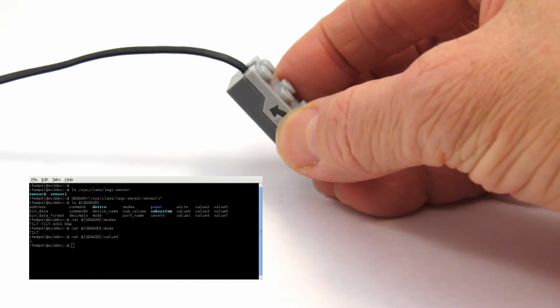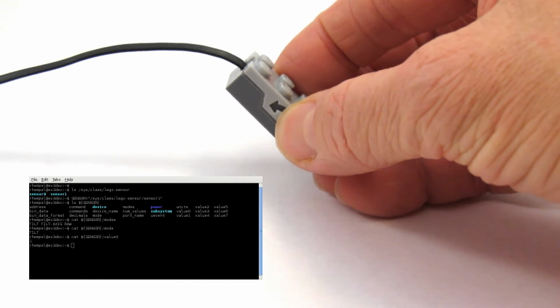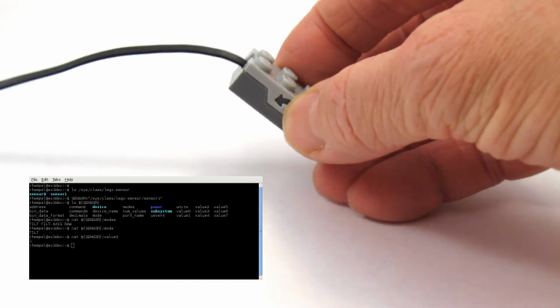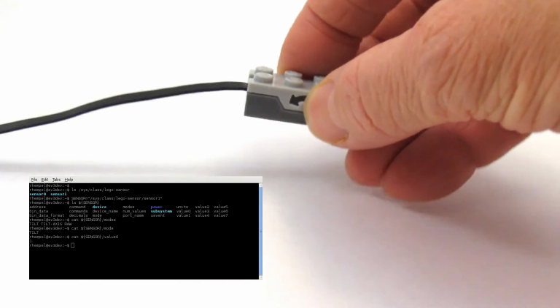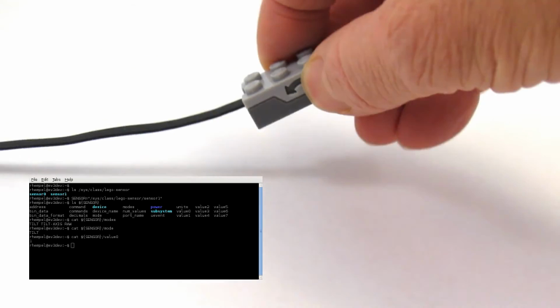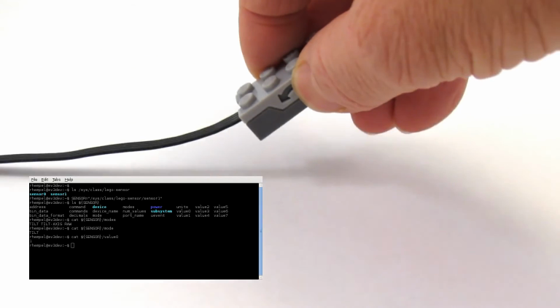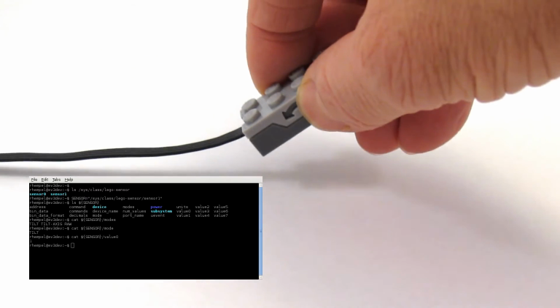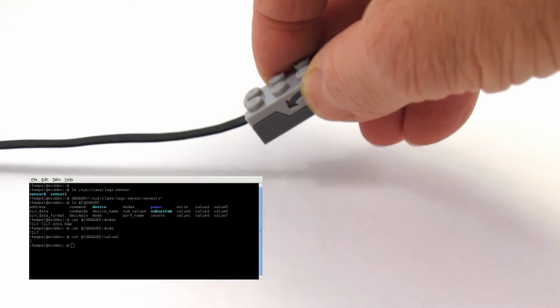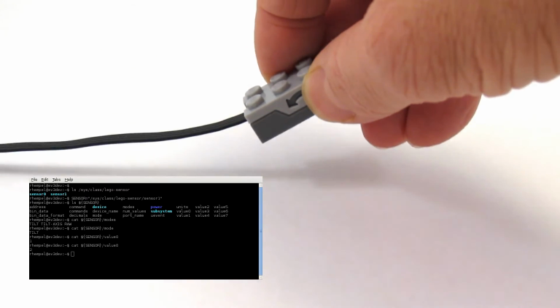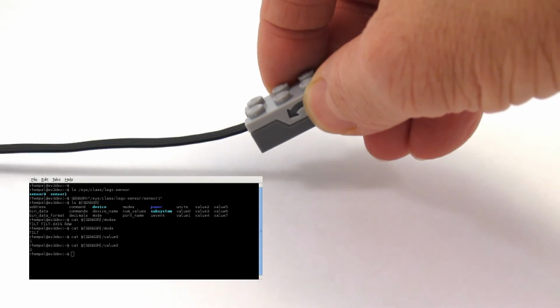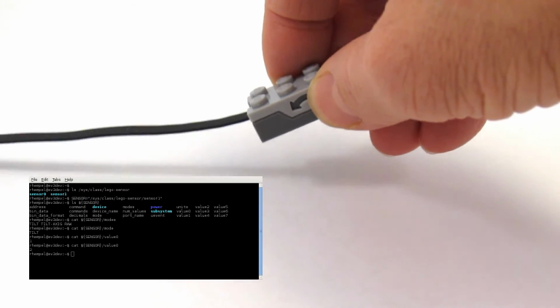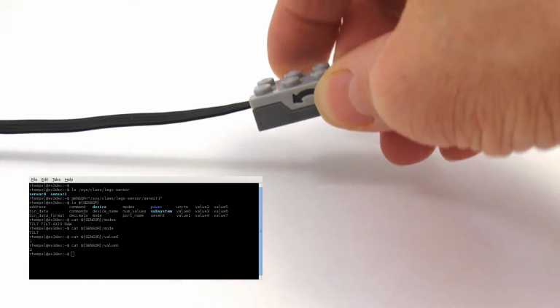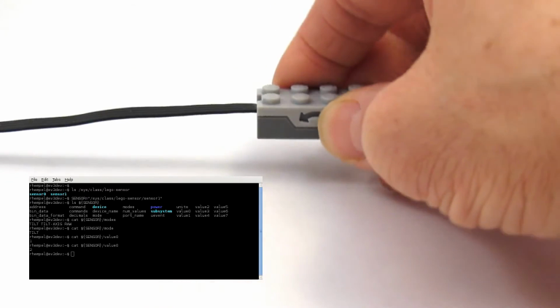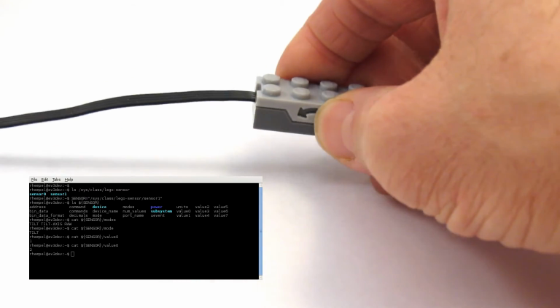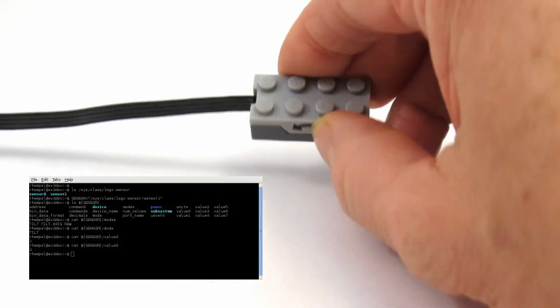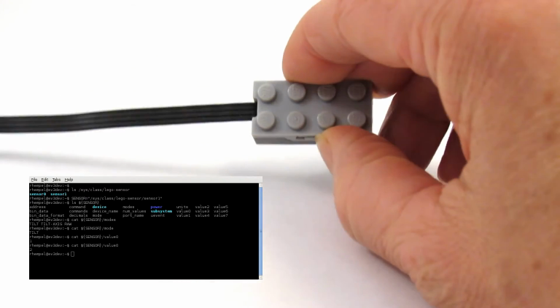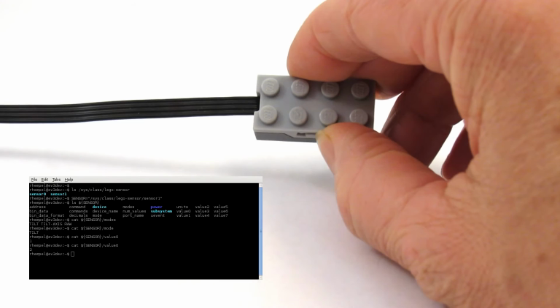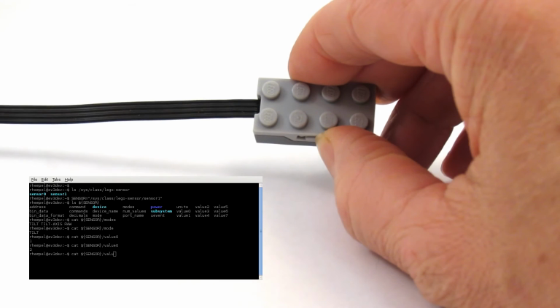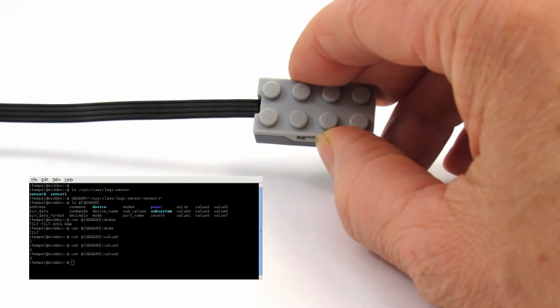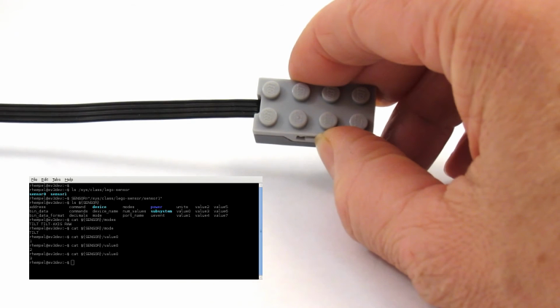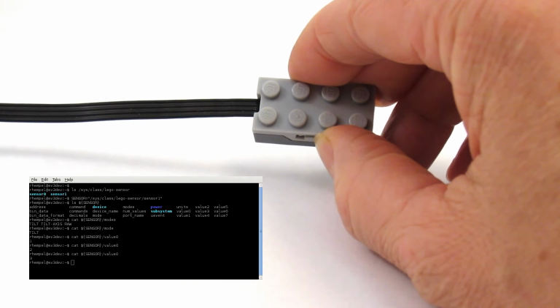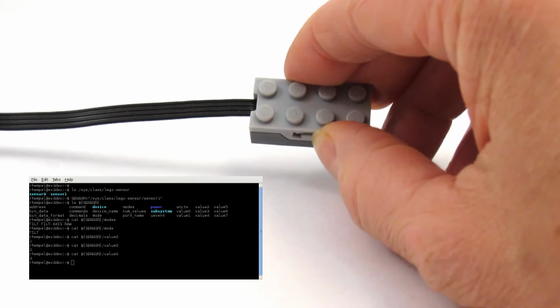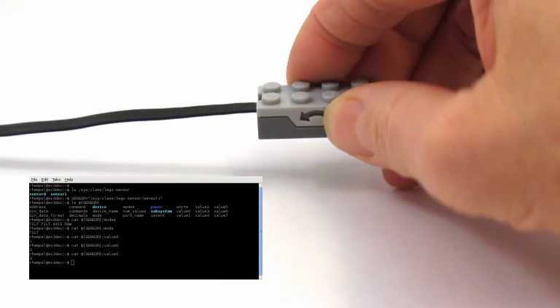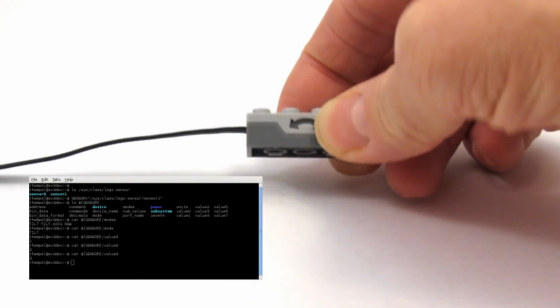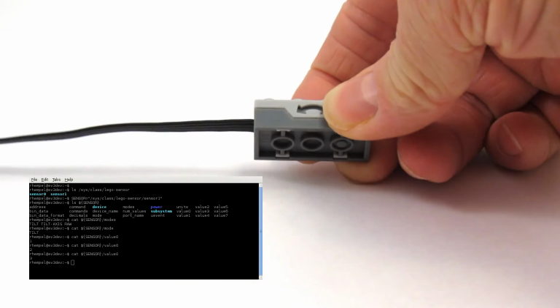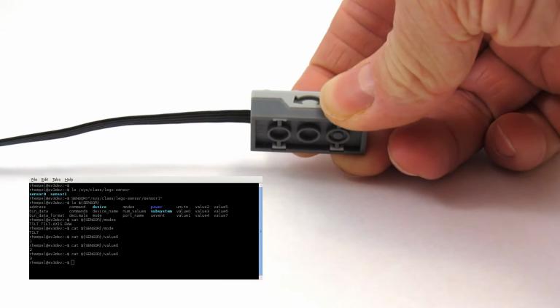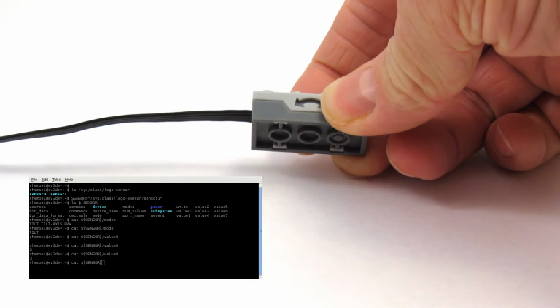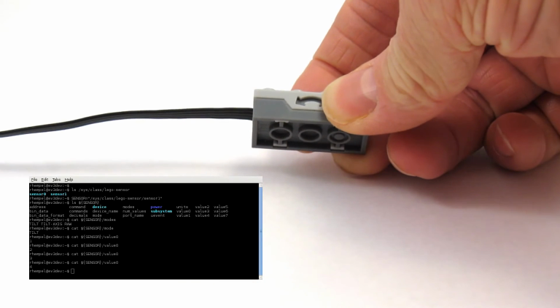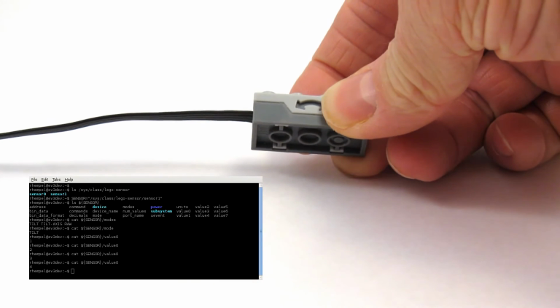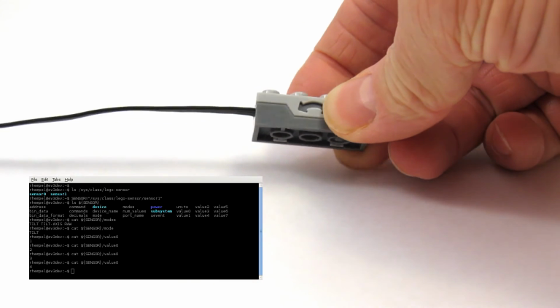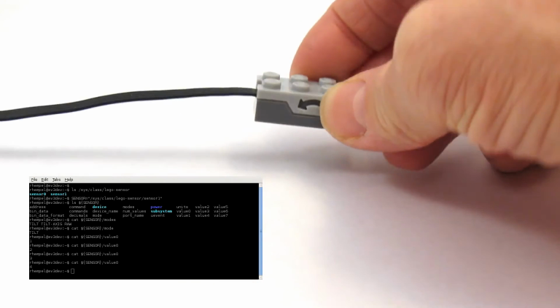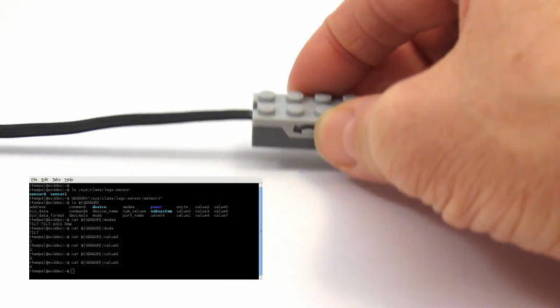Forward. Reverse. Left. And right. And back to normal.